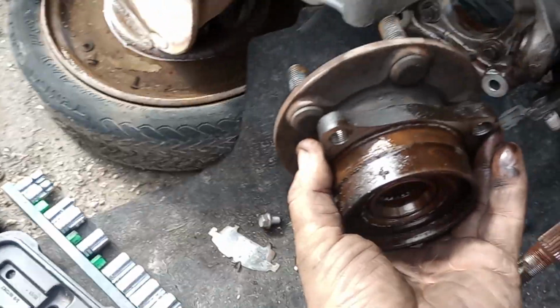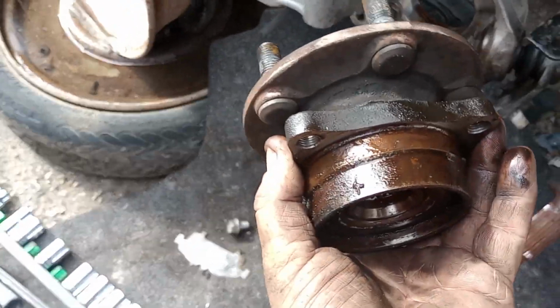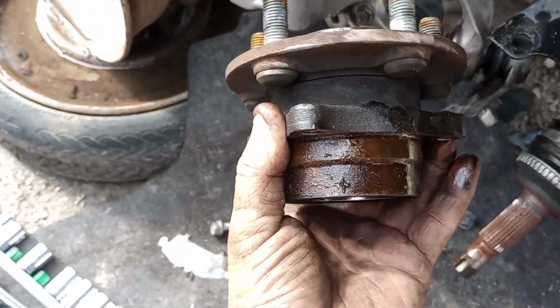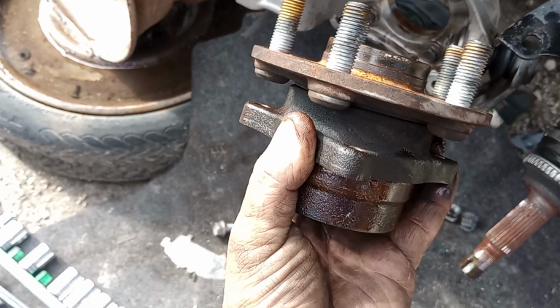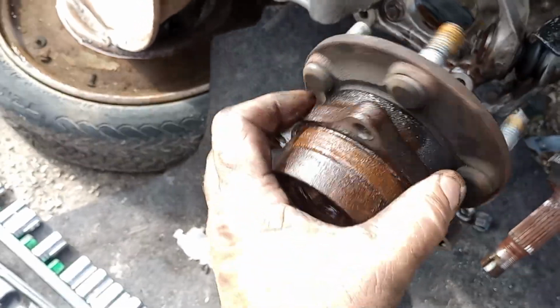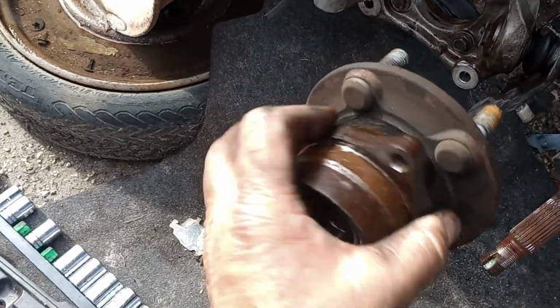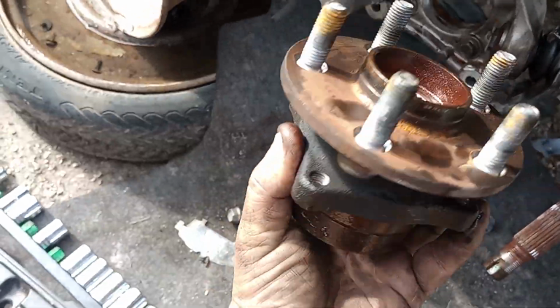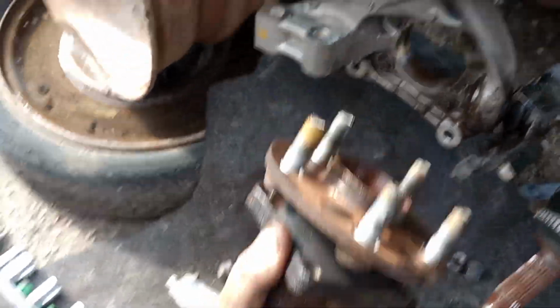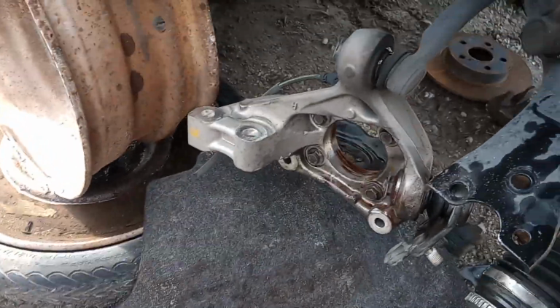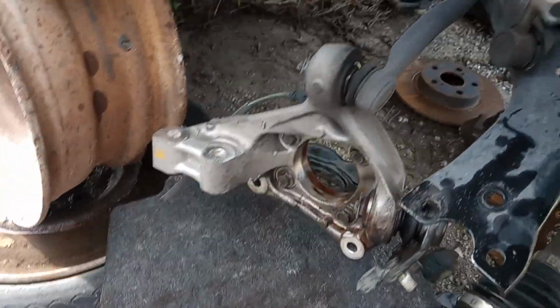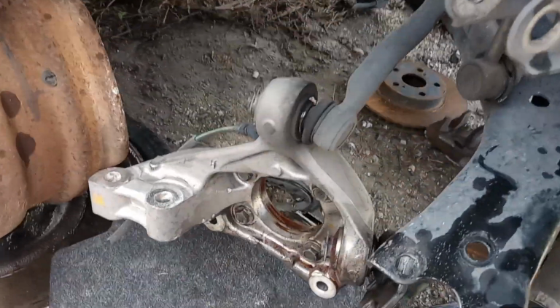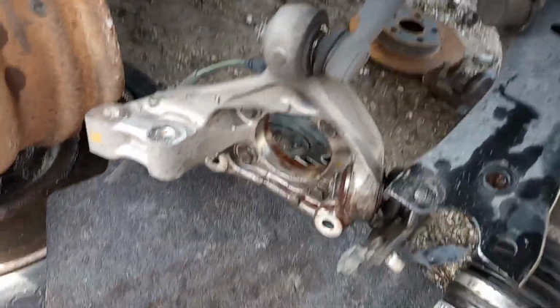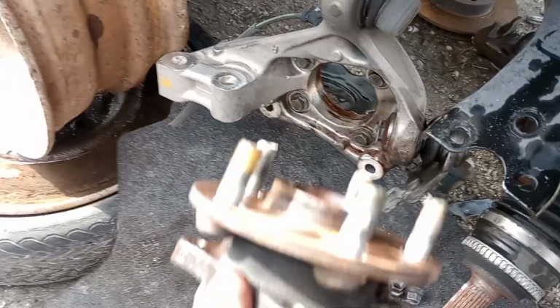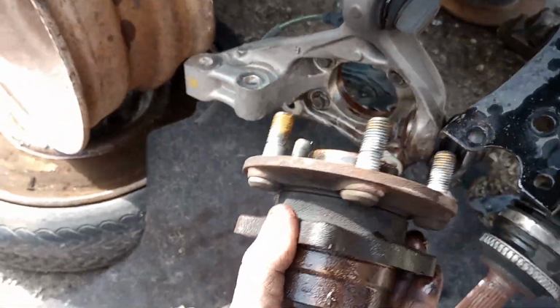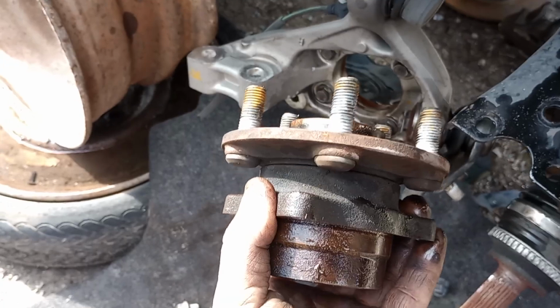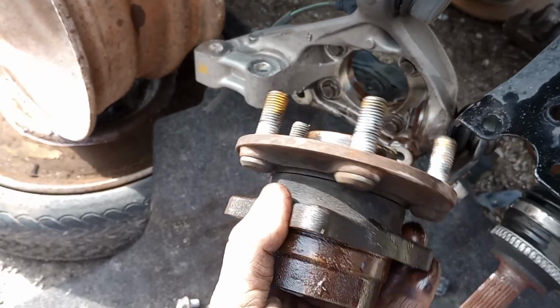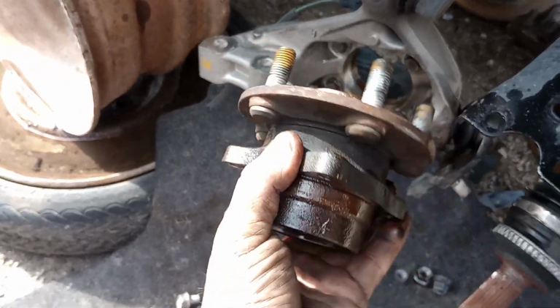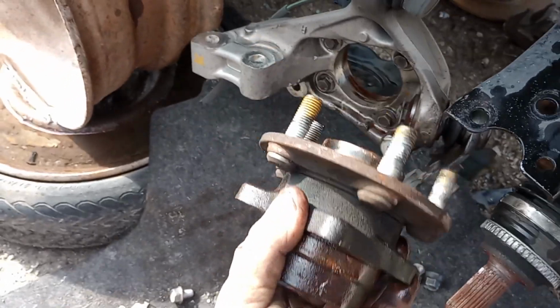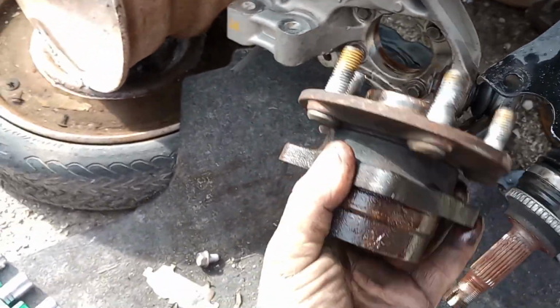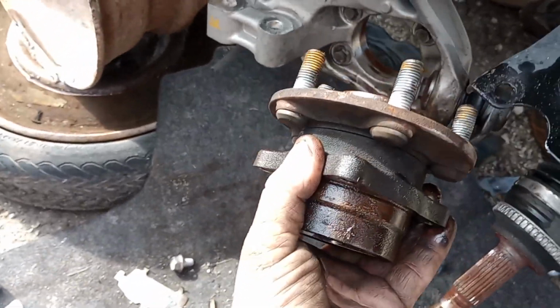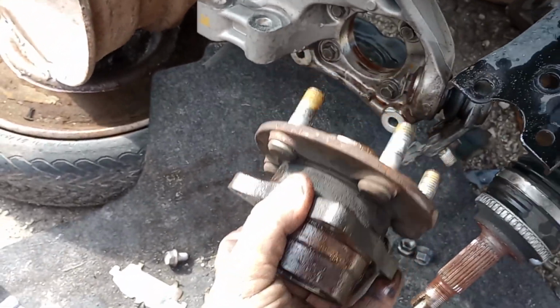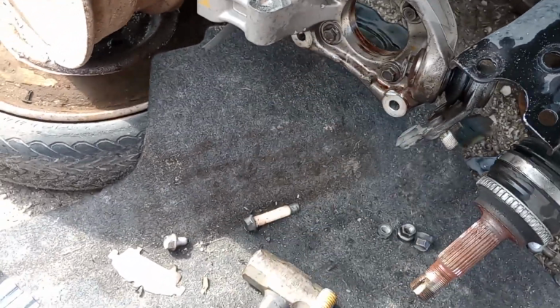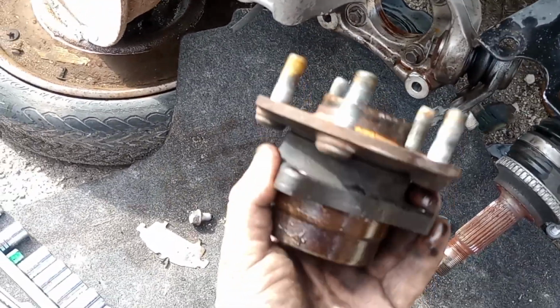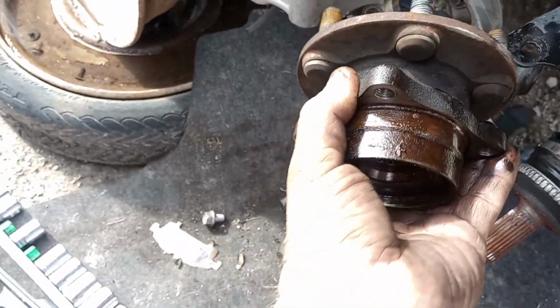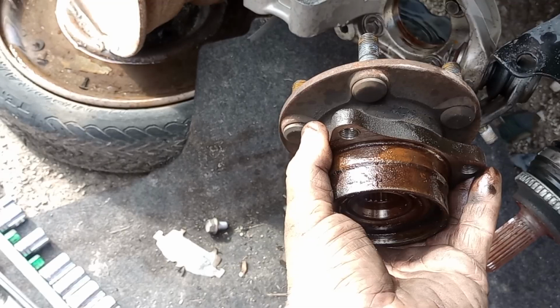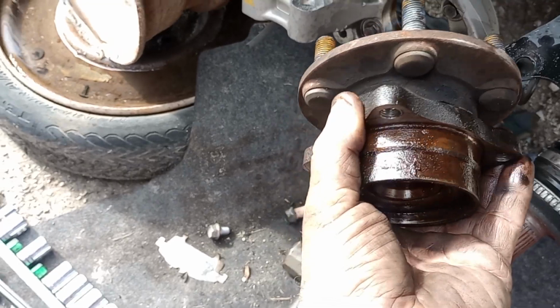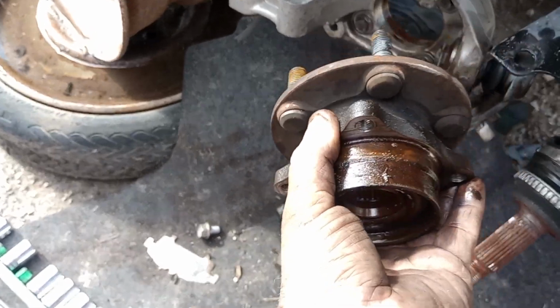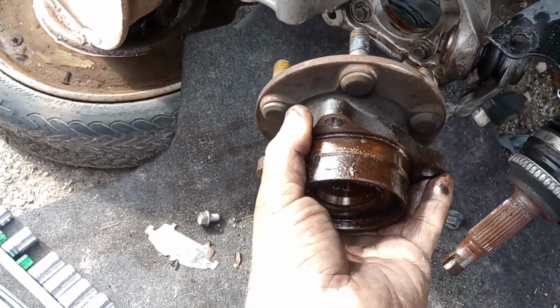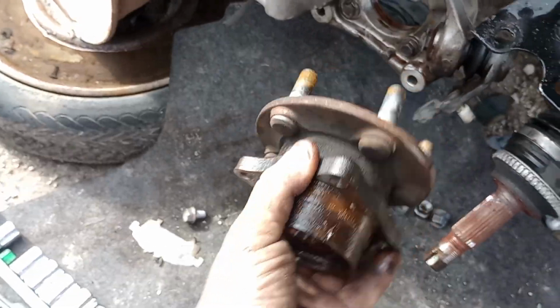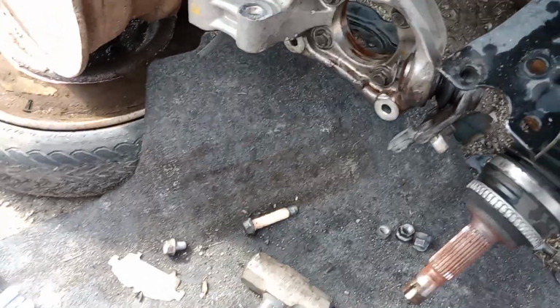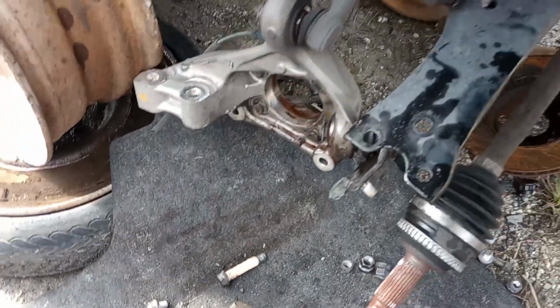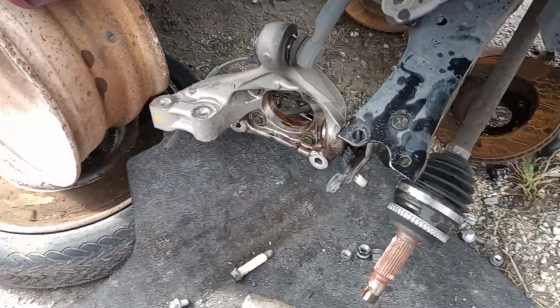I also used PB Blaster. So there you go — that's a quick and dirty way to get your hub out, either on your own car or if you're getting one from the junkyard. It really made it simple. Alright, thanks for watching.